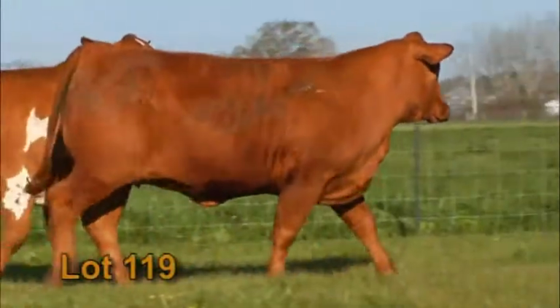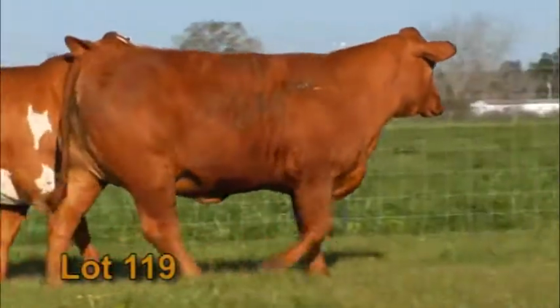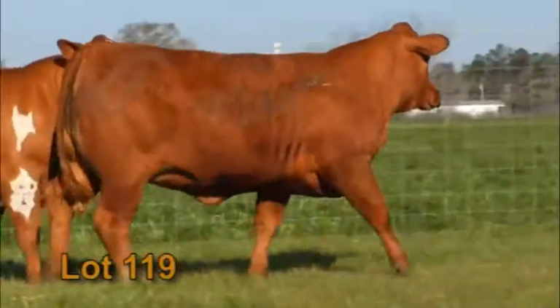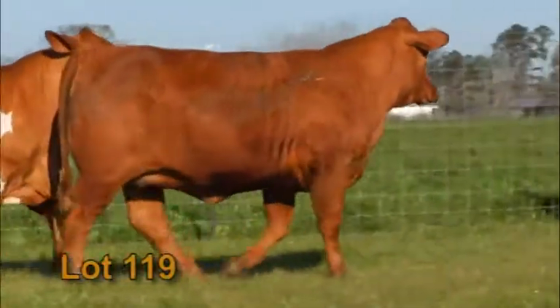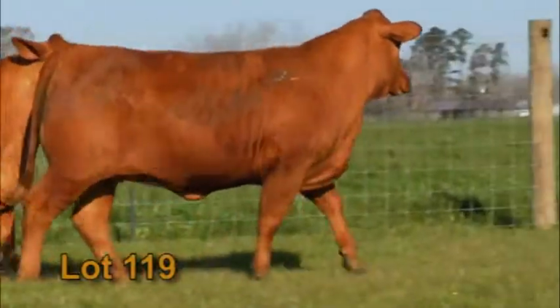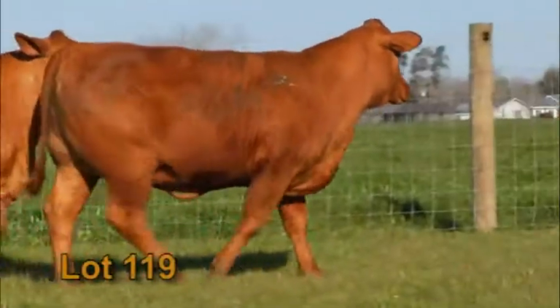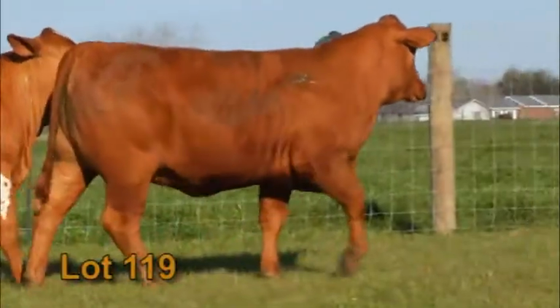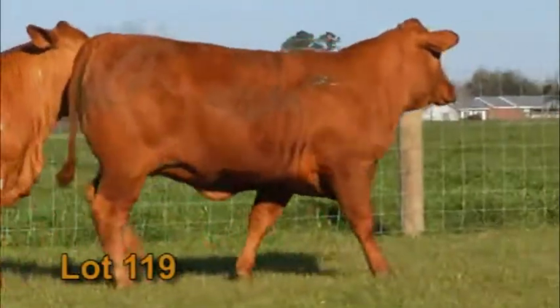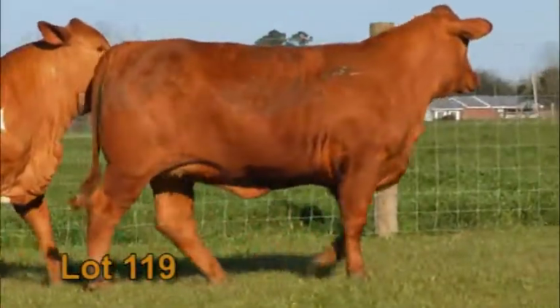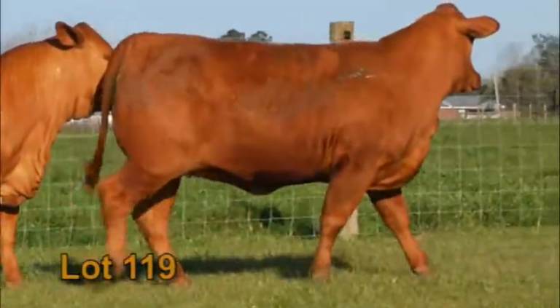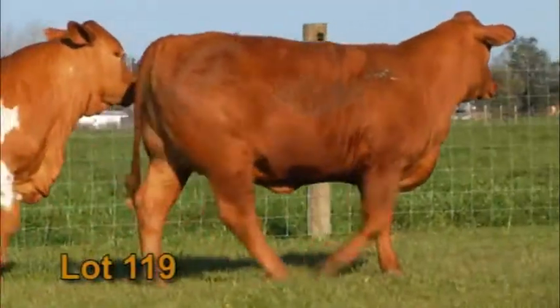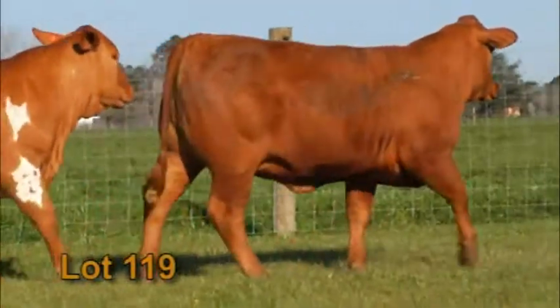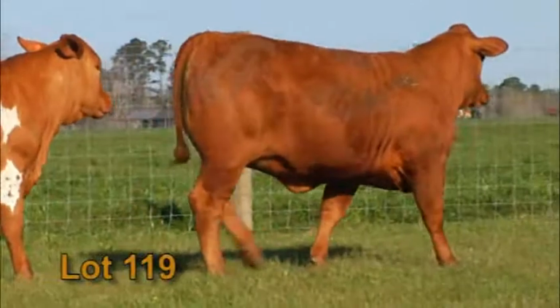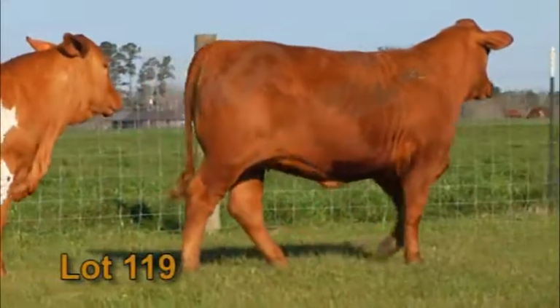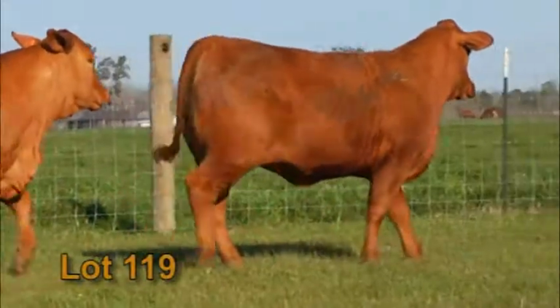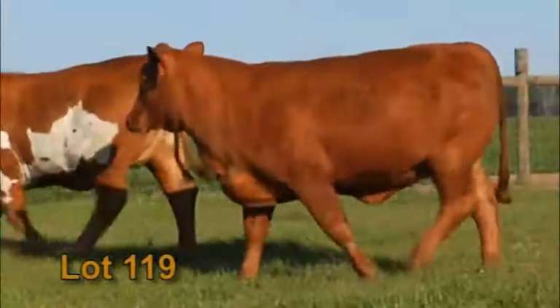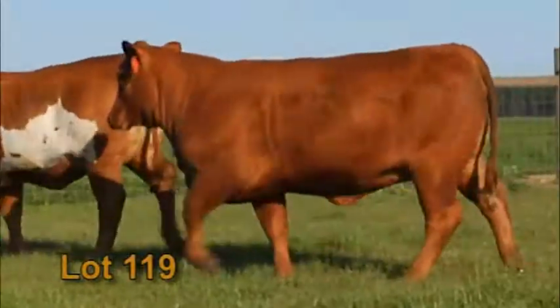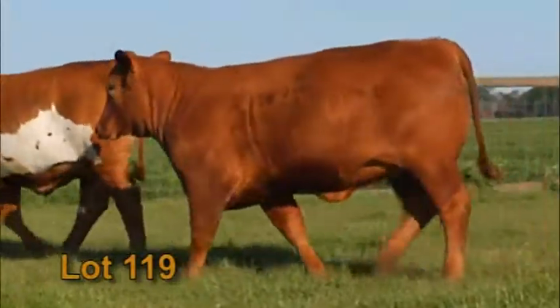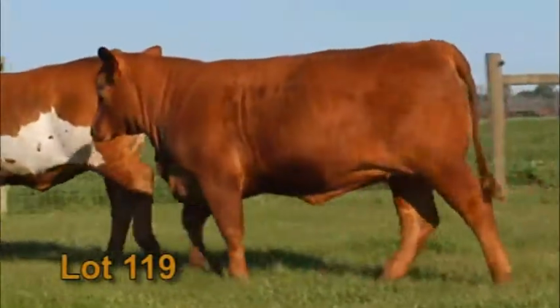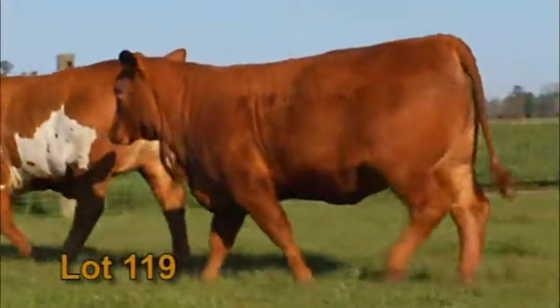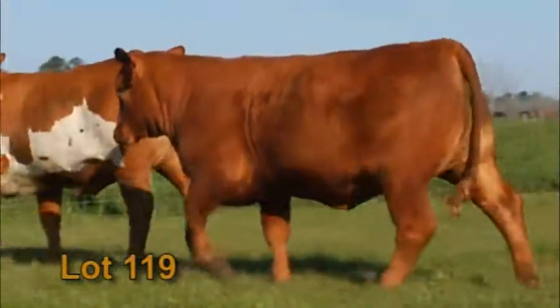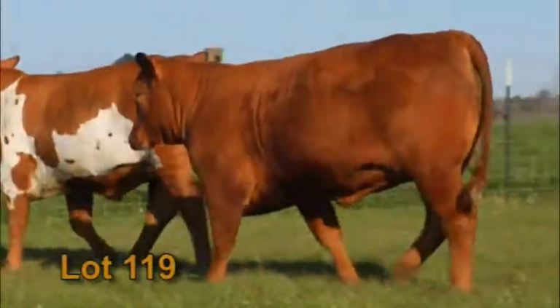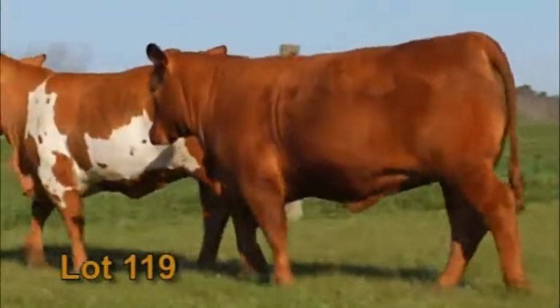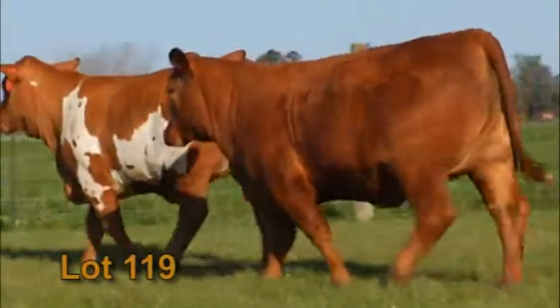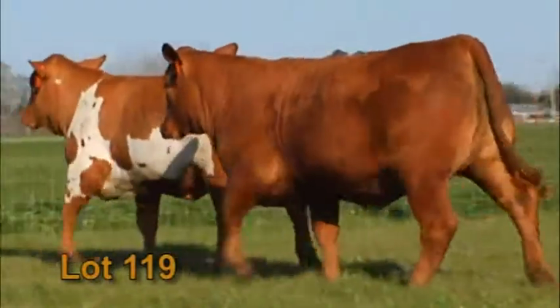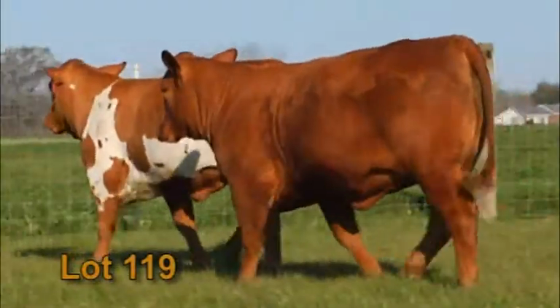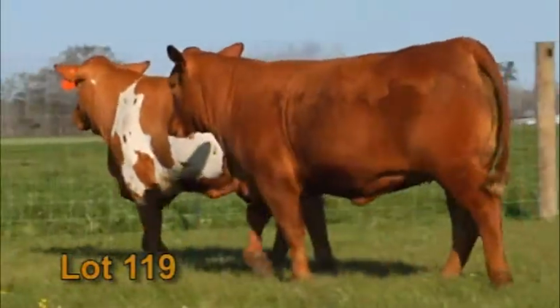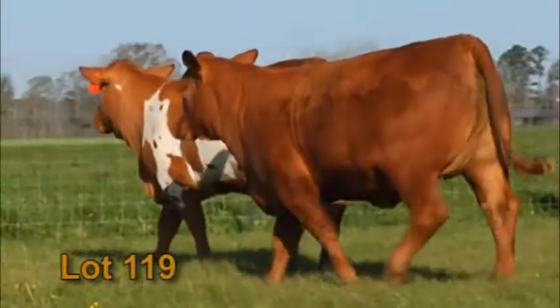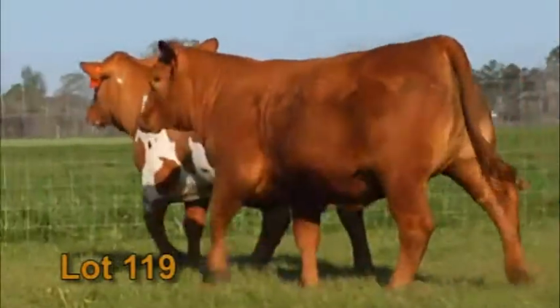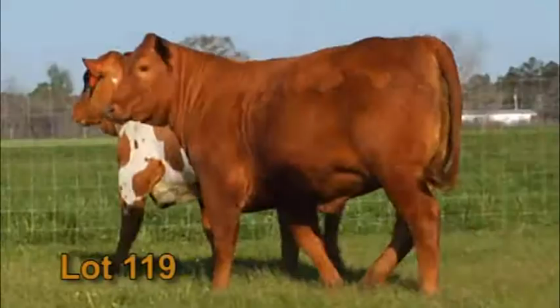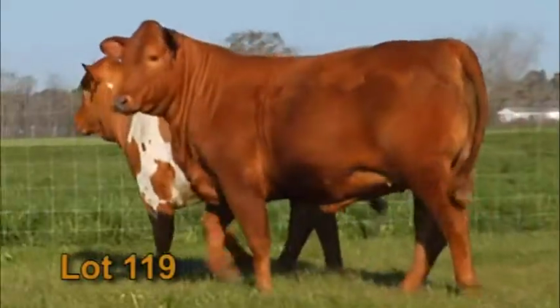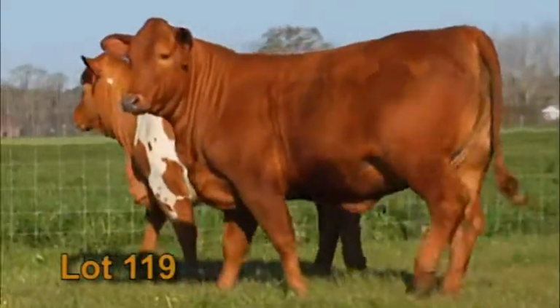1.41 on that ribeye area for 100 weight. 3.7 on the IMF. There's your great carcass. Look at your EPDs blowing a roof out across the board.